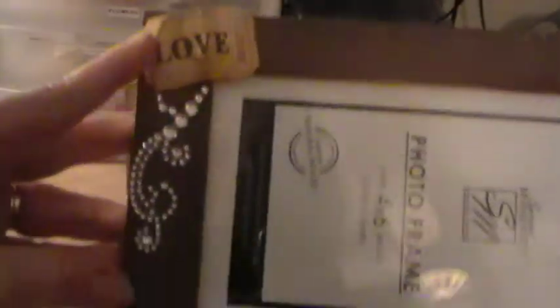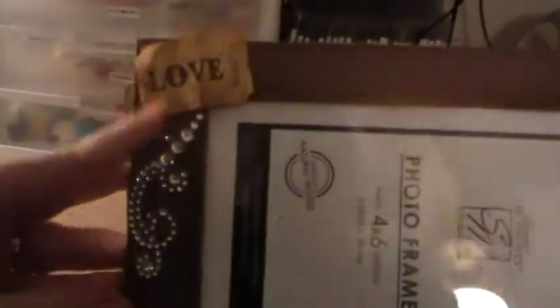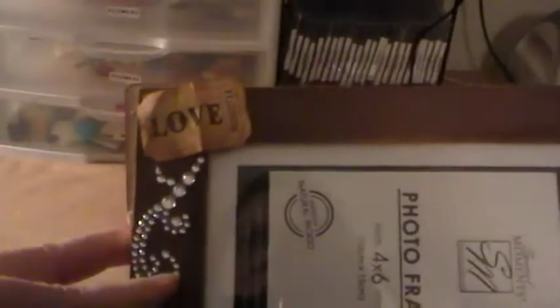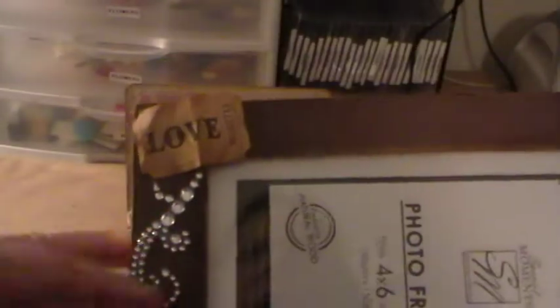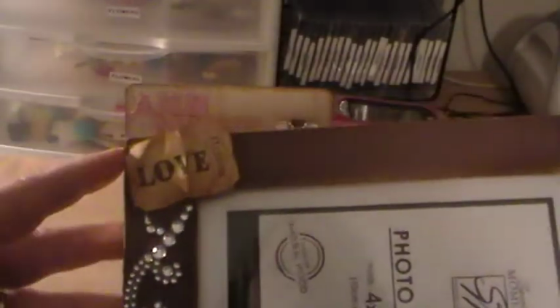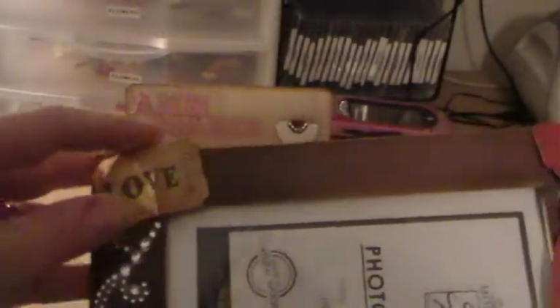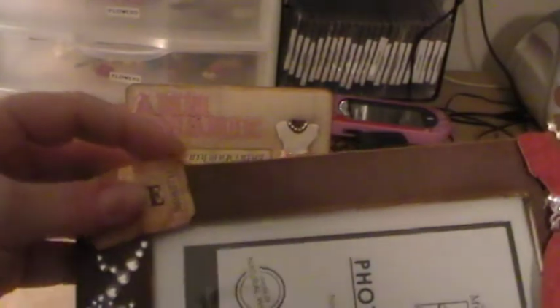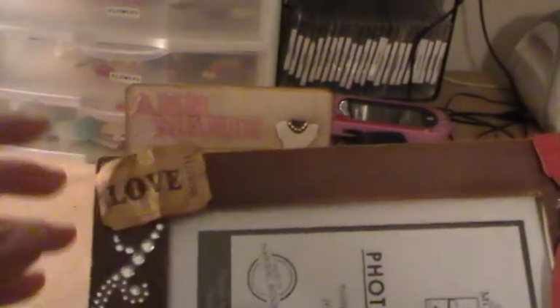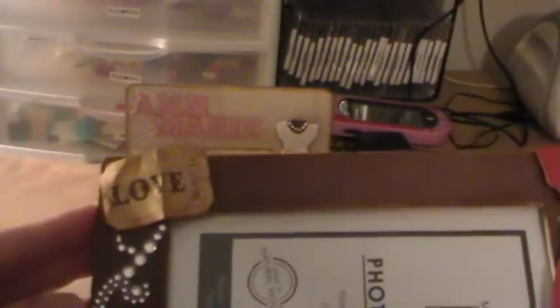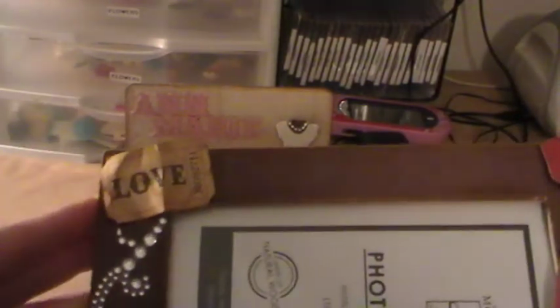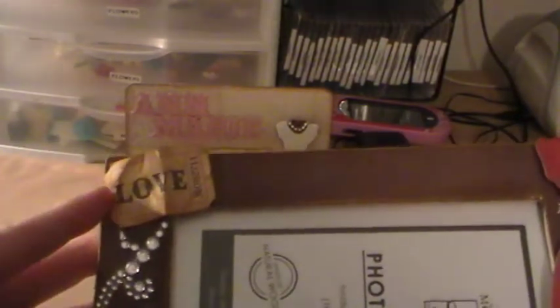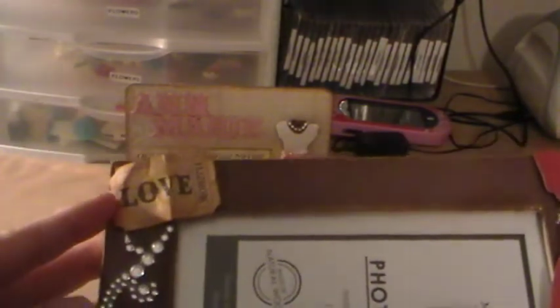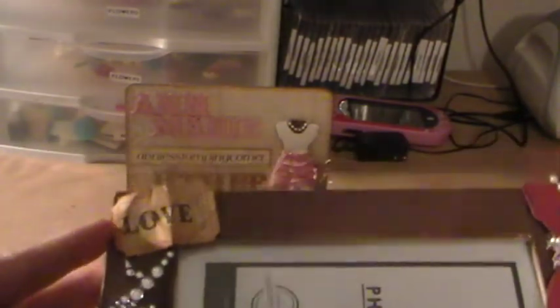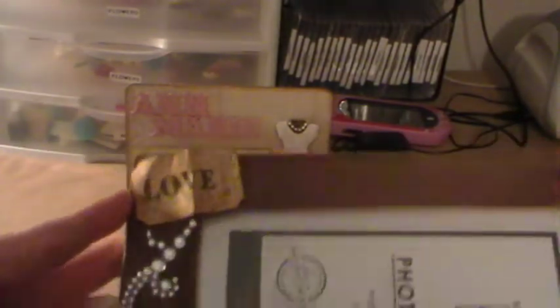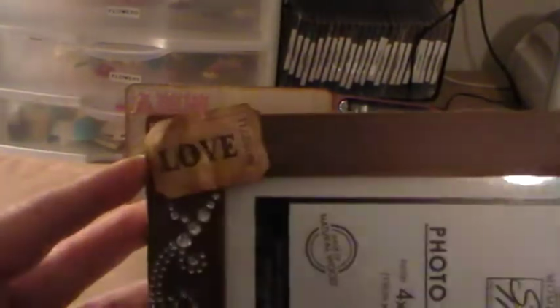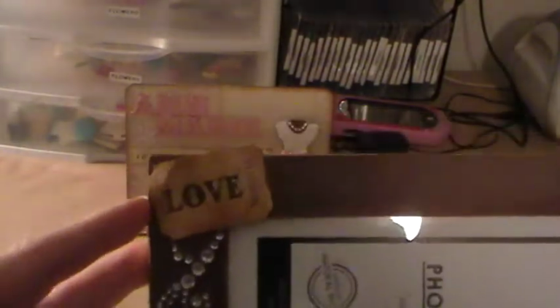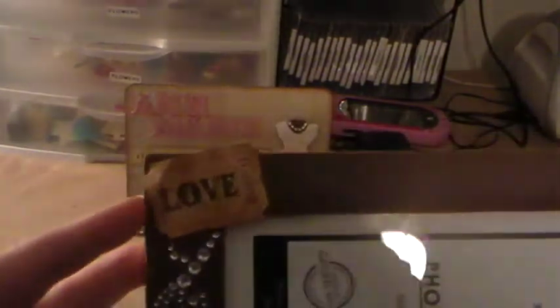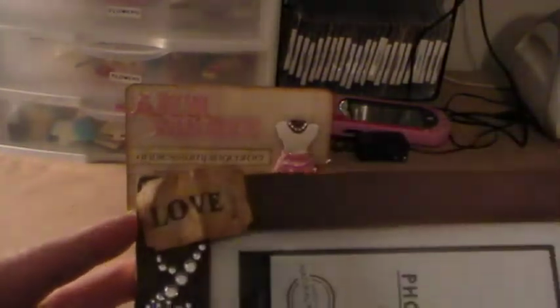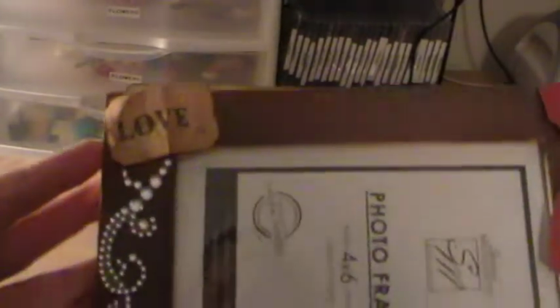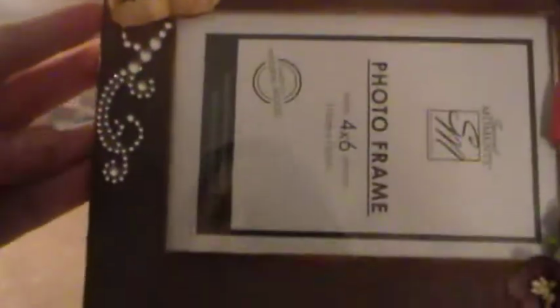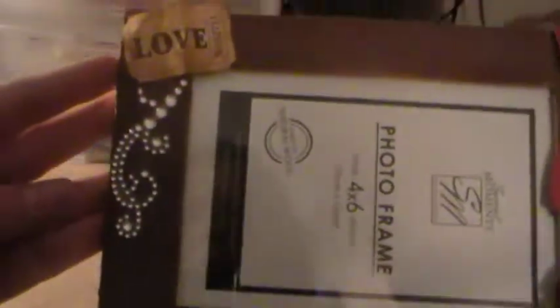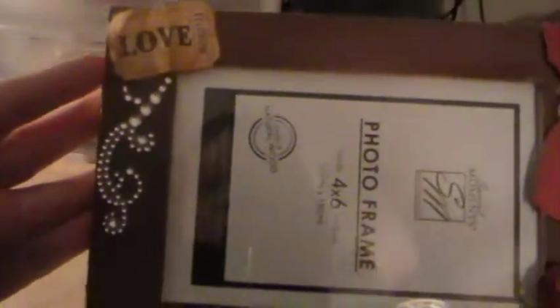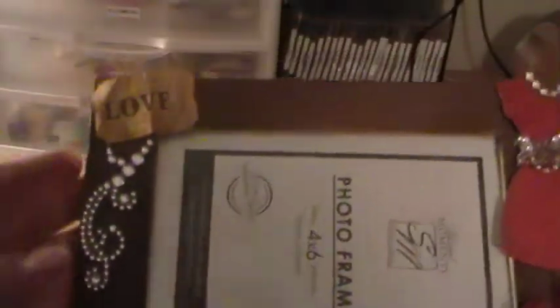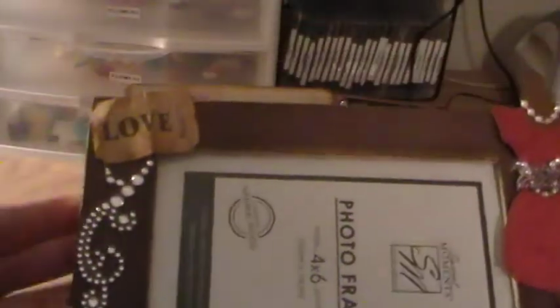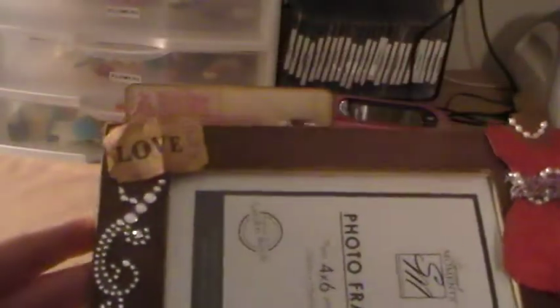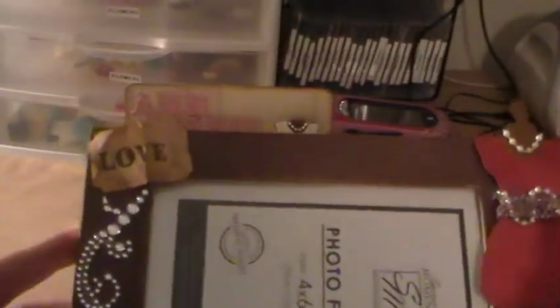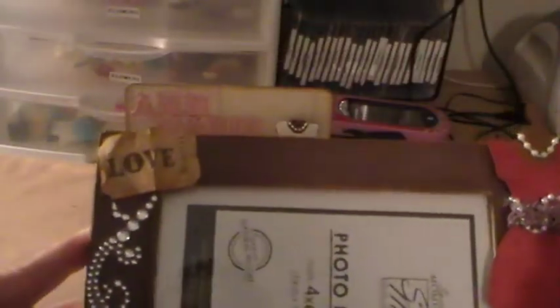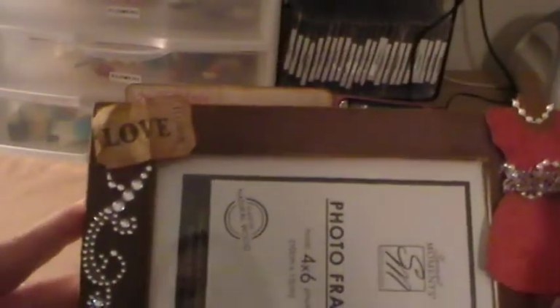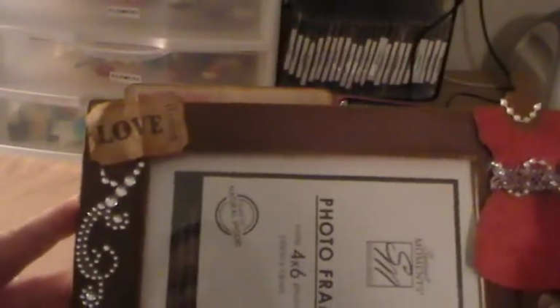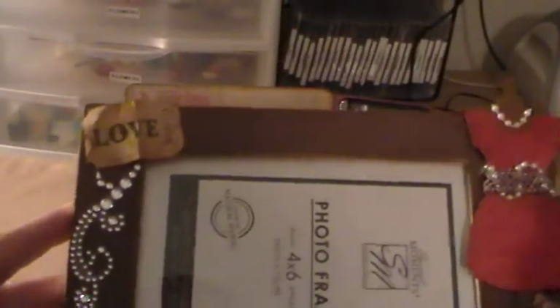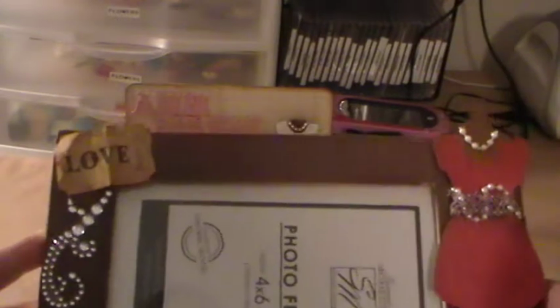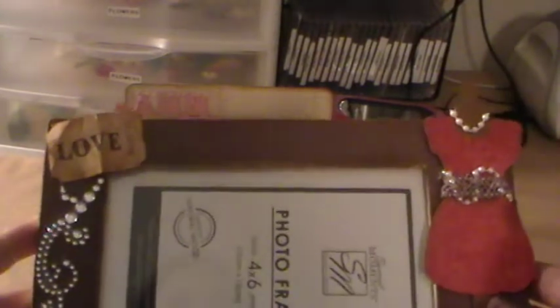Then I took some bling and put that up in the corner. I also took one of Tim Holtz's tickets, crinkled it up, added some Vintage Photo to that, and put that up in the corner. I thought it really came out really cute.